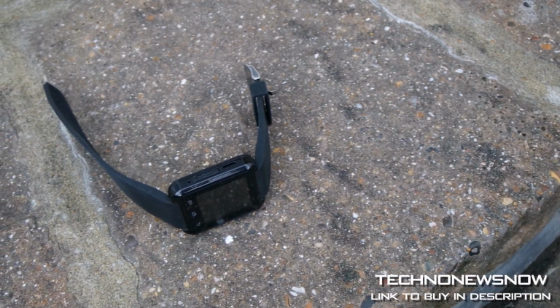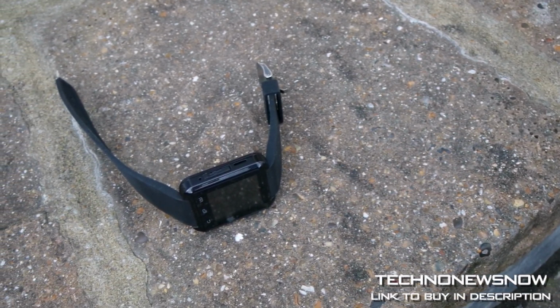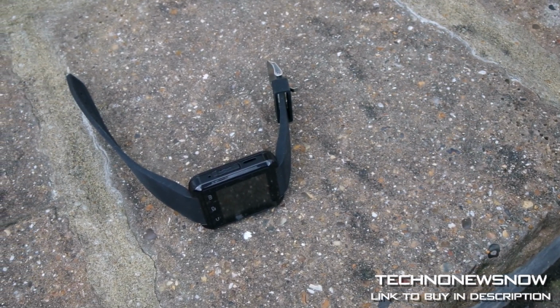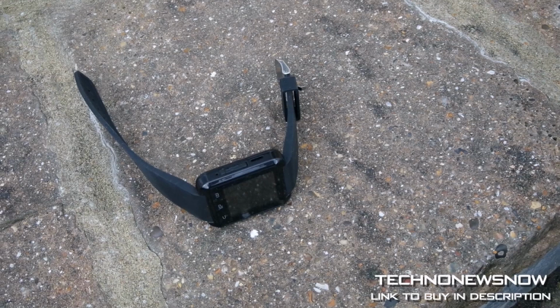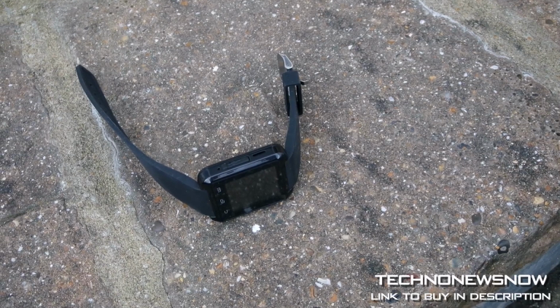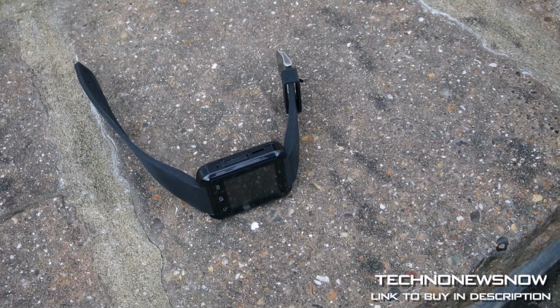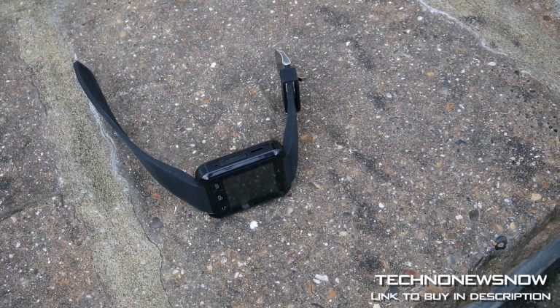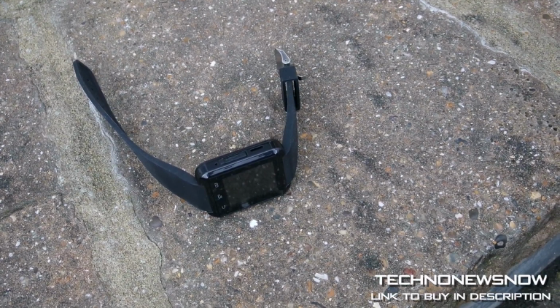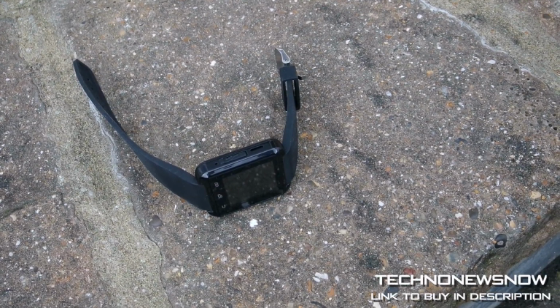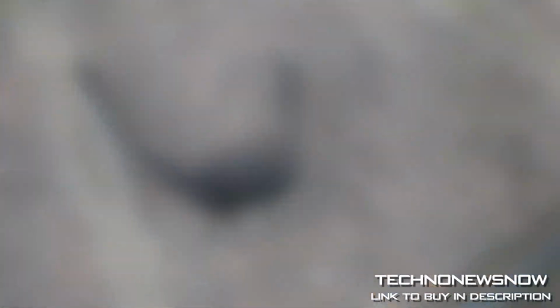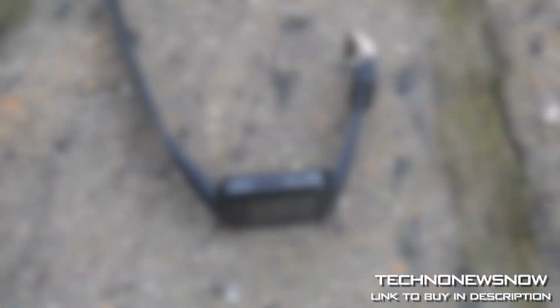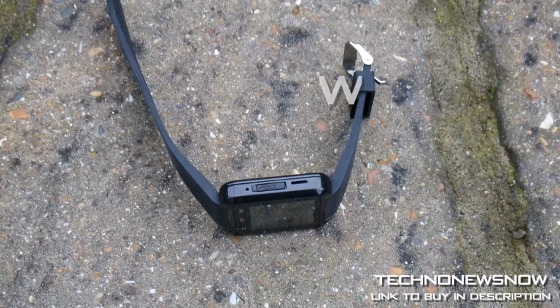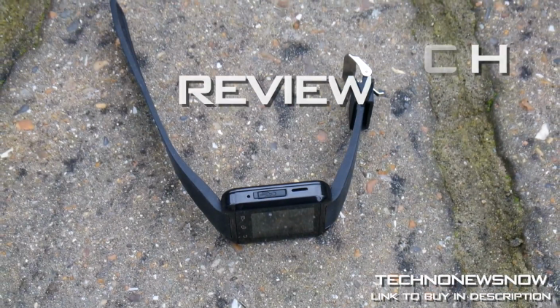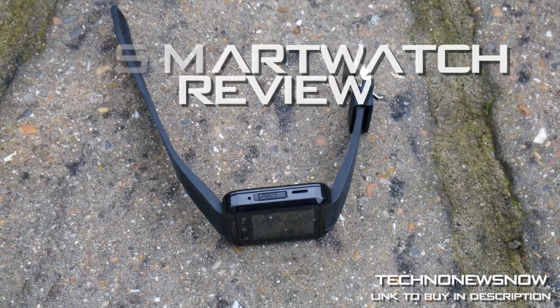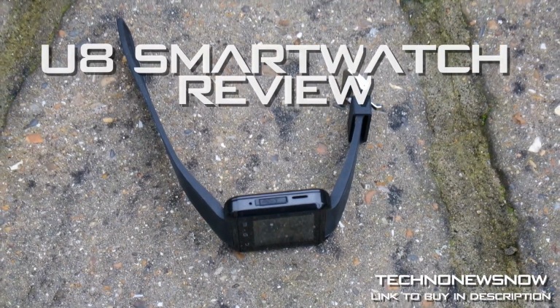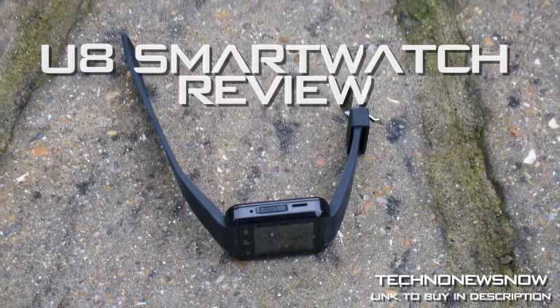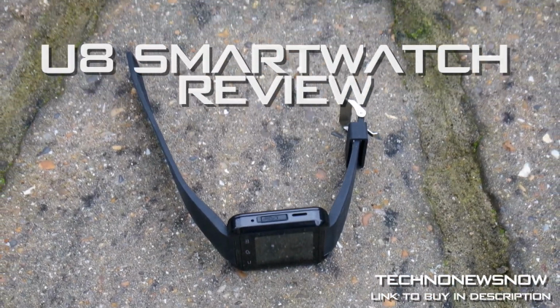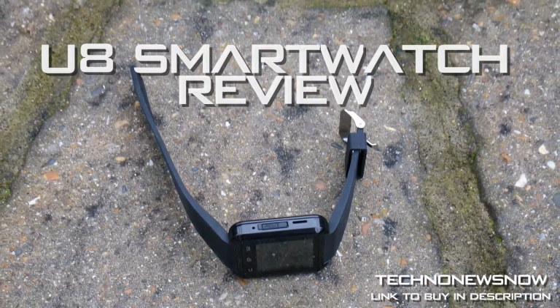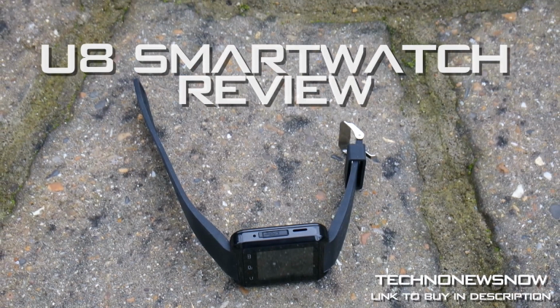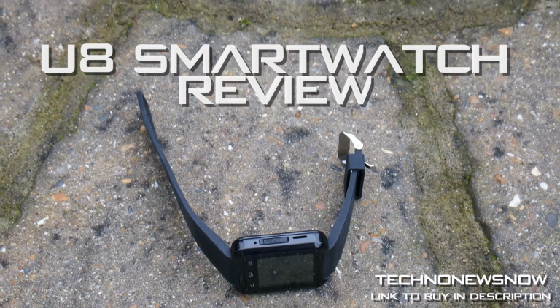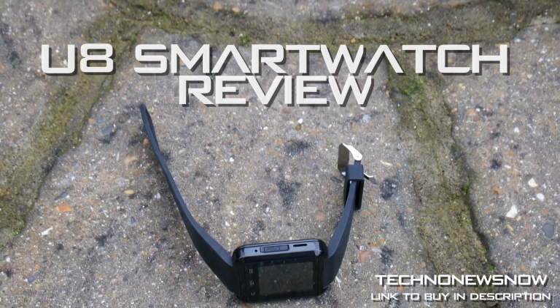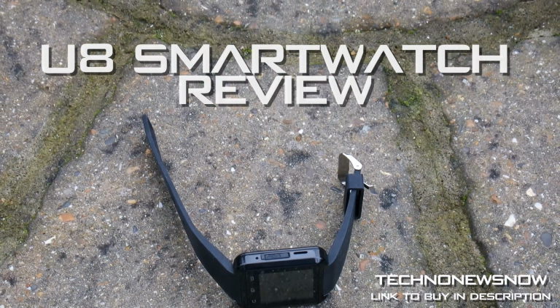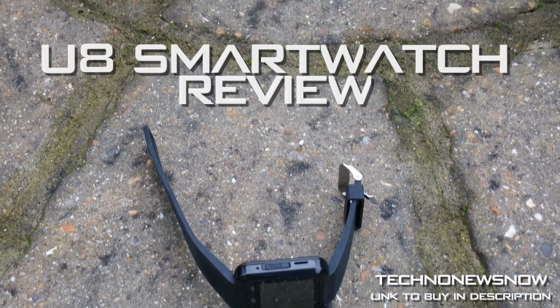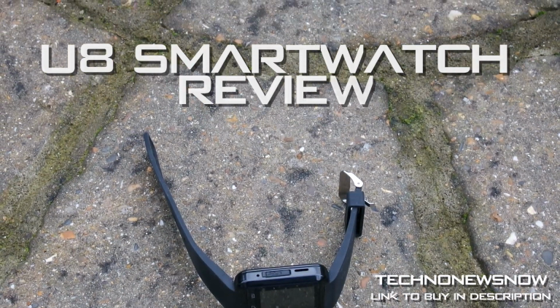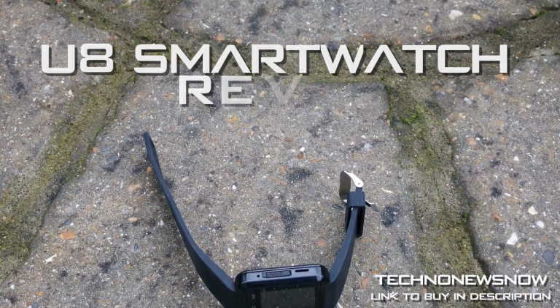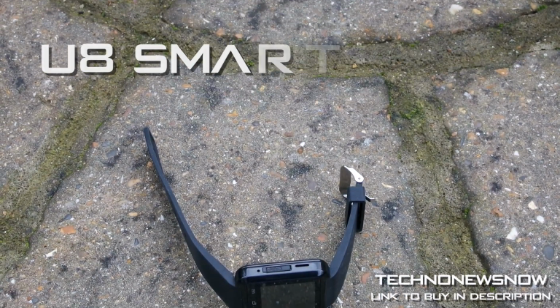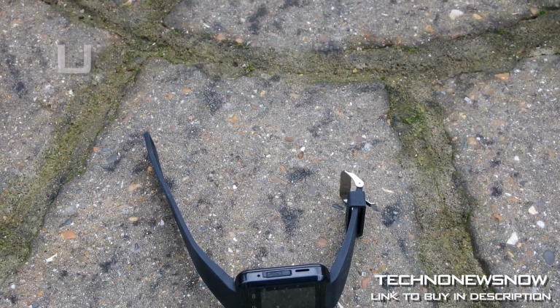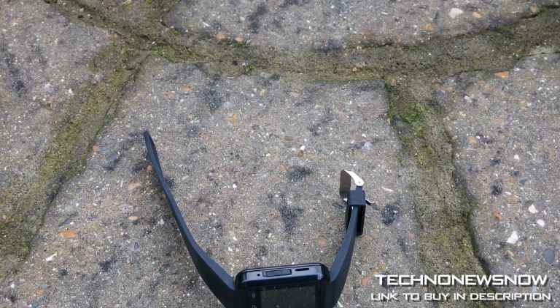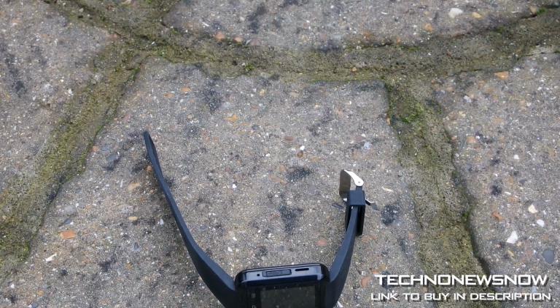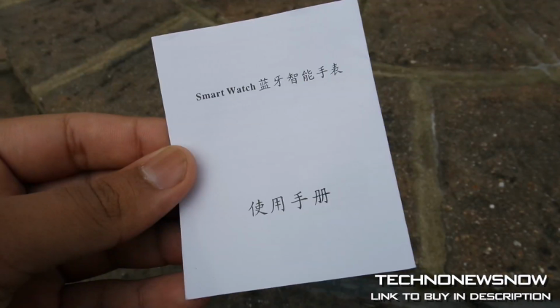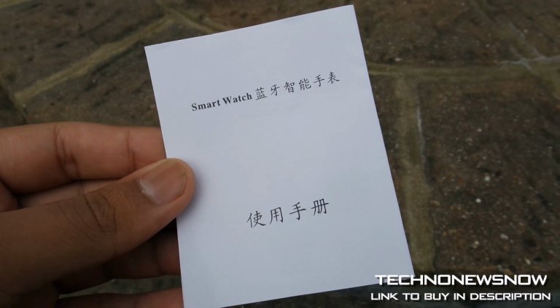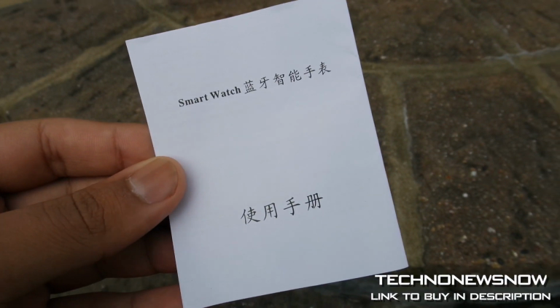Hey YouTube, this is TNN and in this video we're going to look at a smartwatch. This ain't any old smartwatch — I'd say this is the cheapest smartwatch available on the market as of 2016. This watch costs seven pounds.